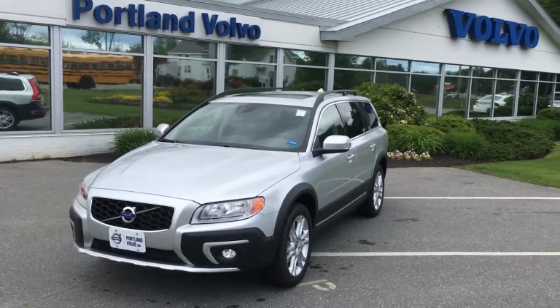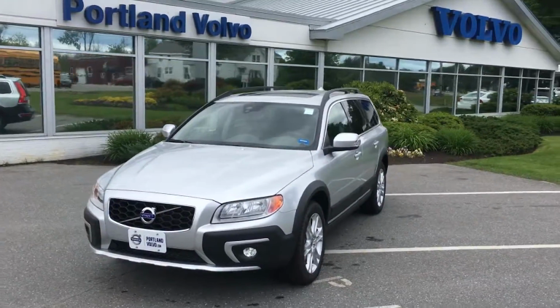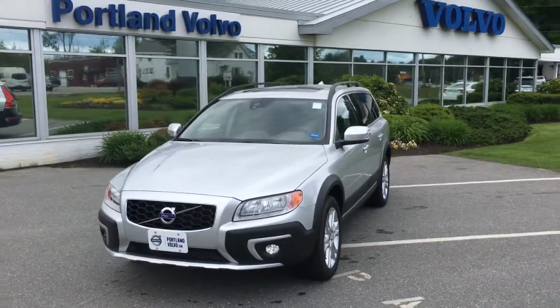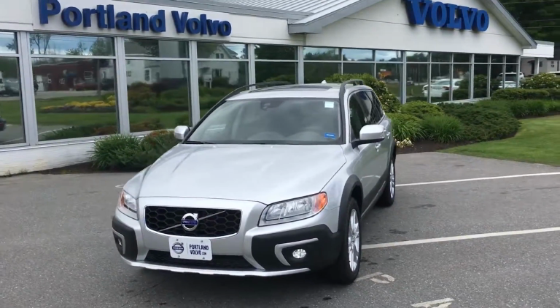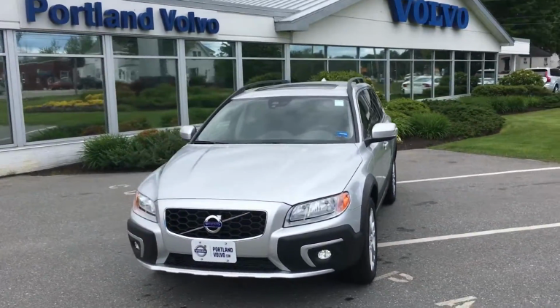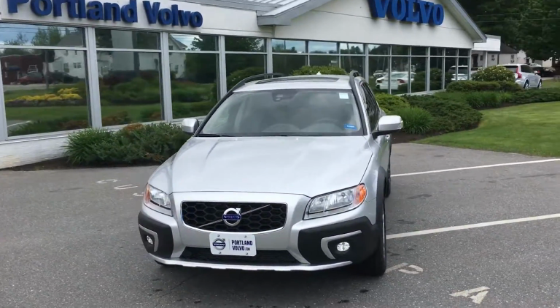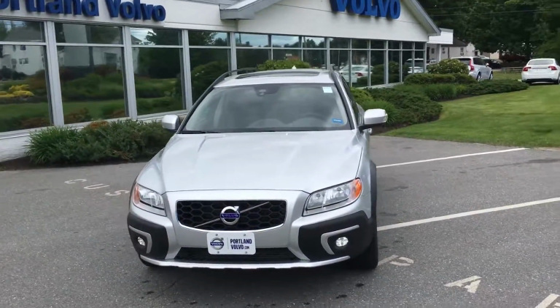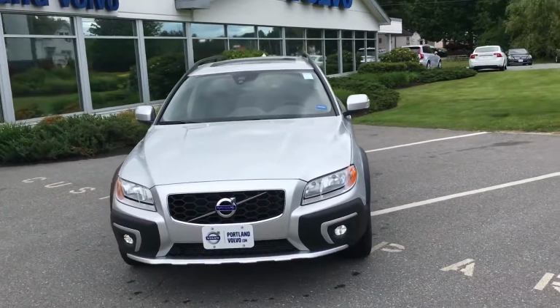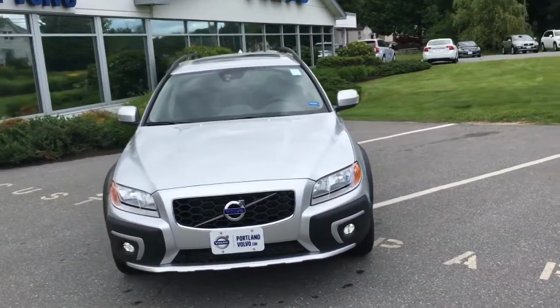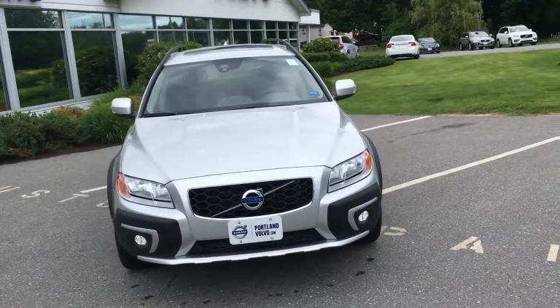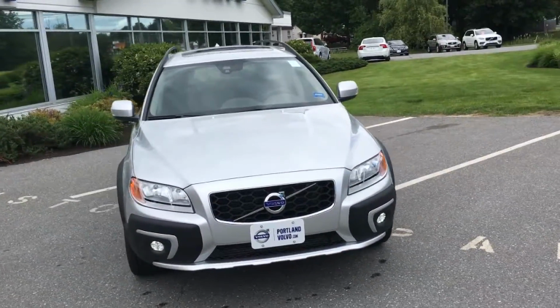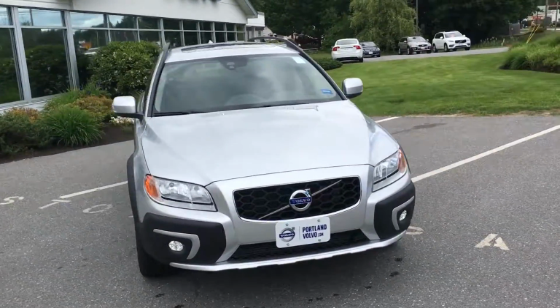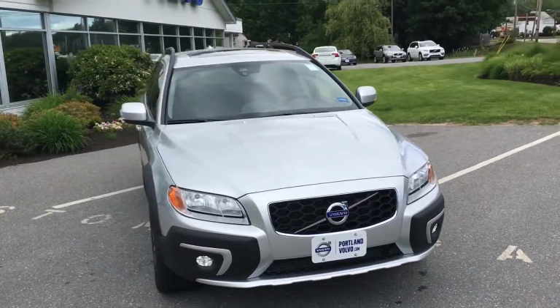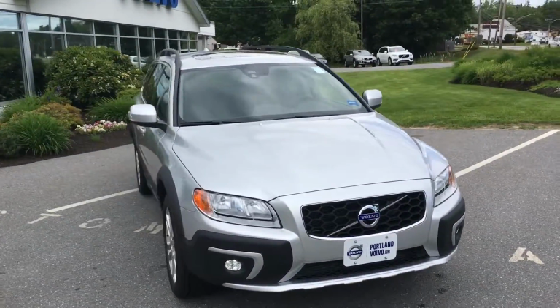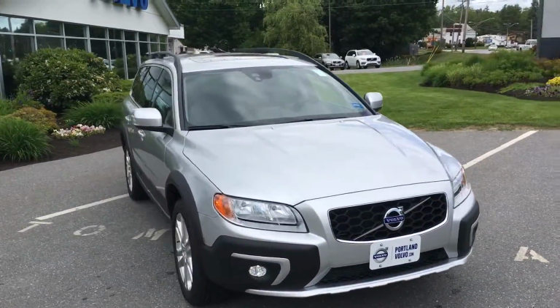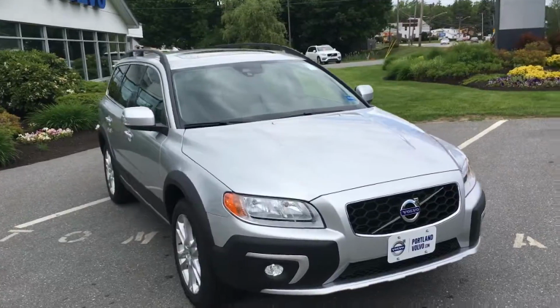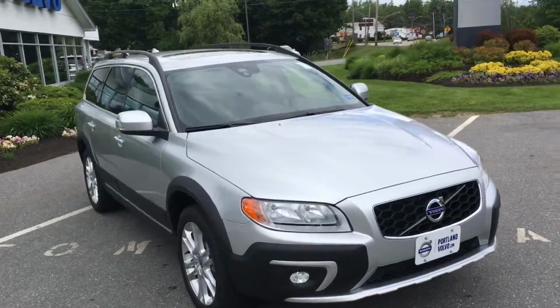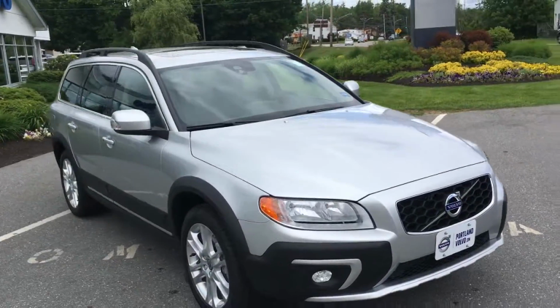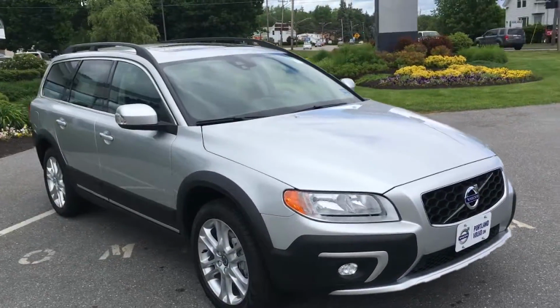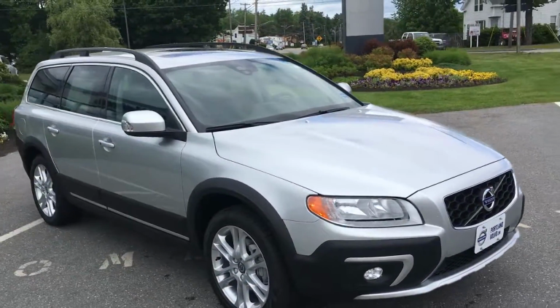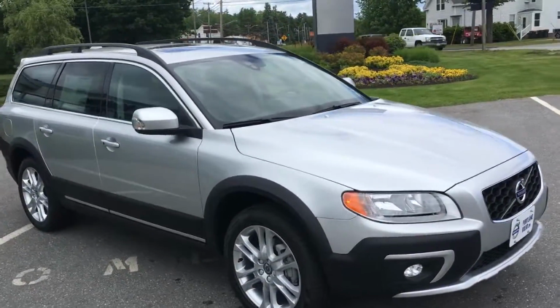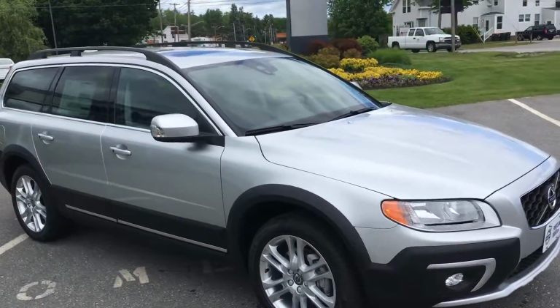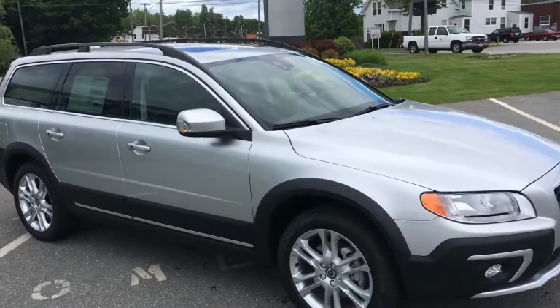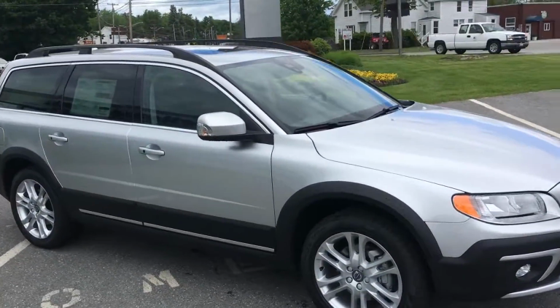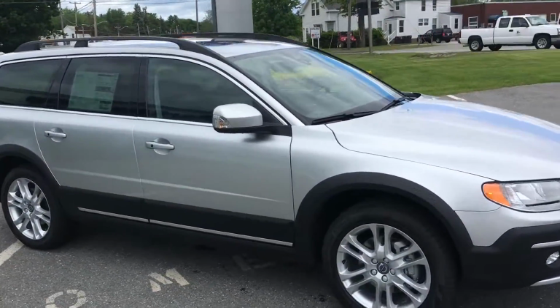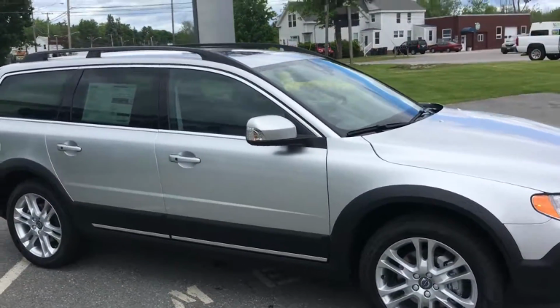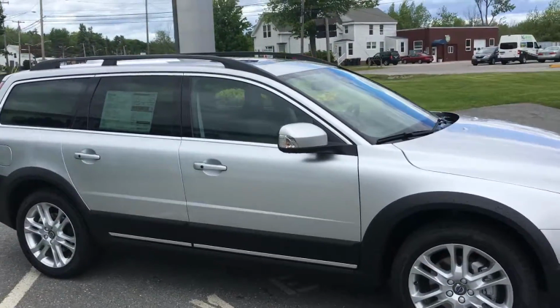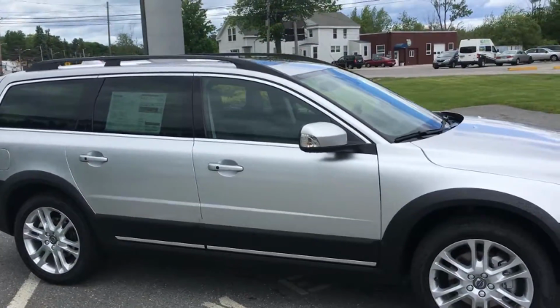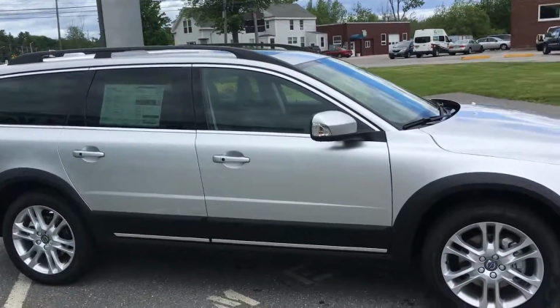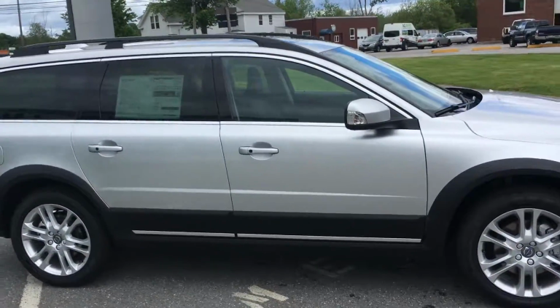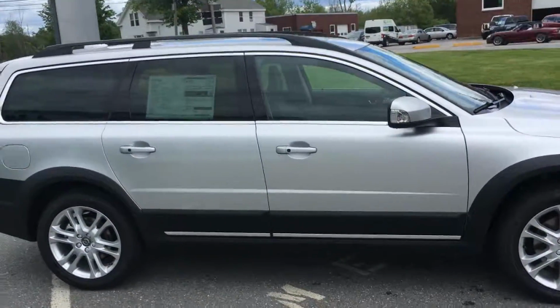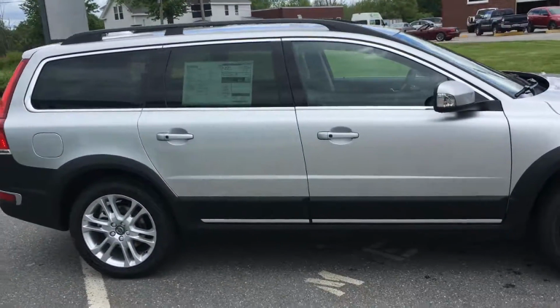Hey guys, Cody over here at Portland Volvo with this awesome 2016 Volvo XC70. This is a T5 all-wheel drive, five-cylinder turbocharged all-wheel drive, silver metallic paint.